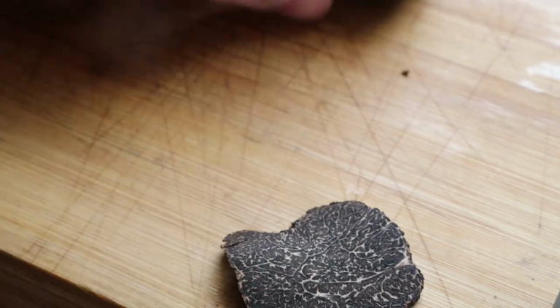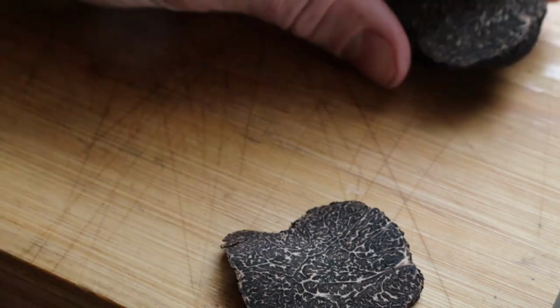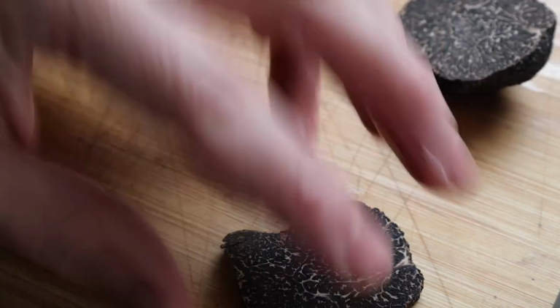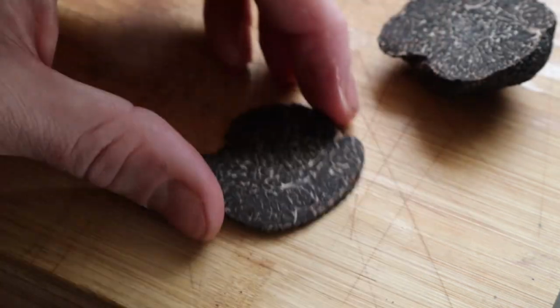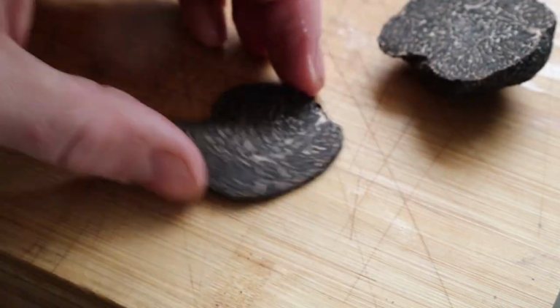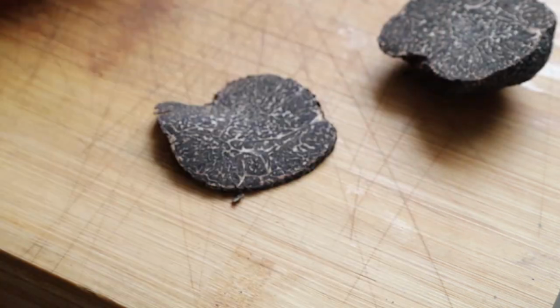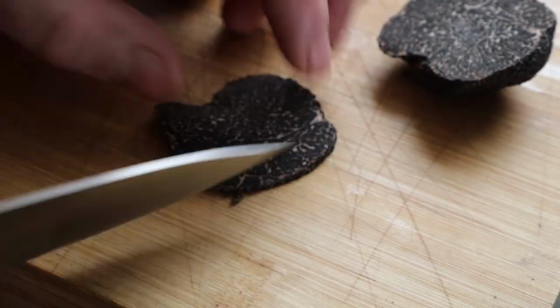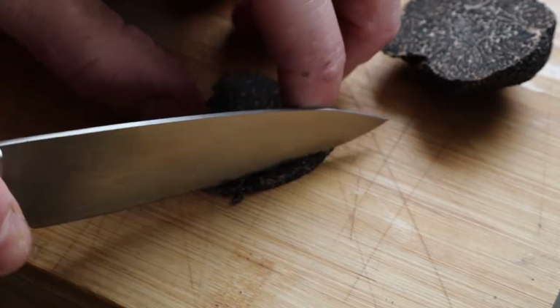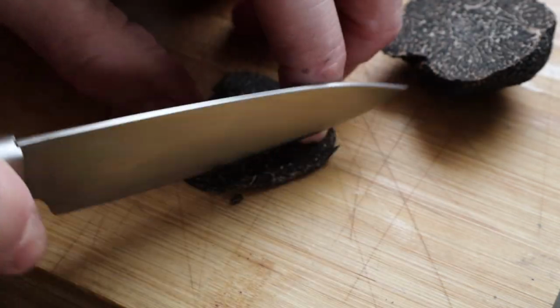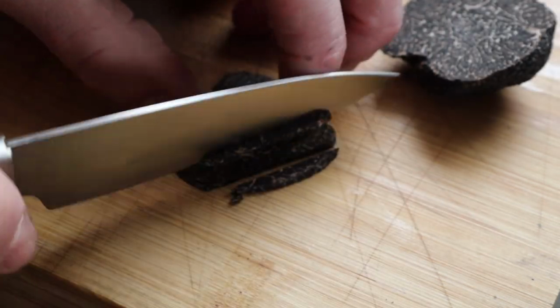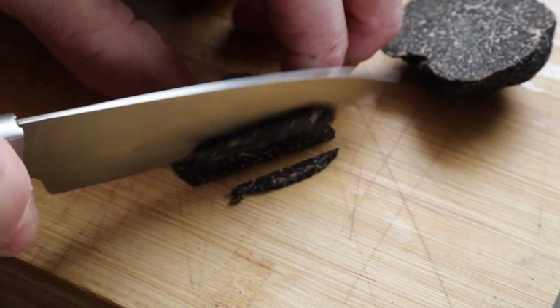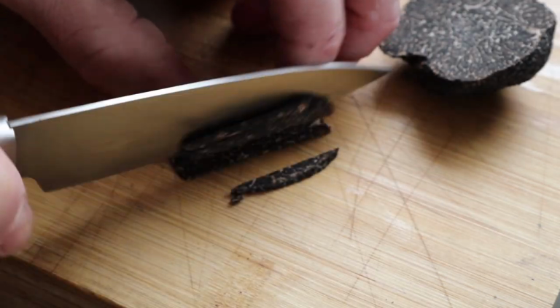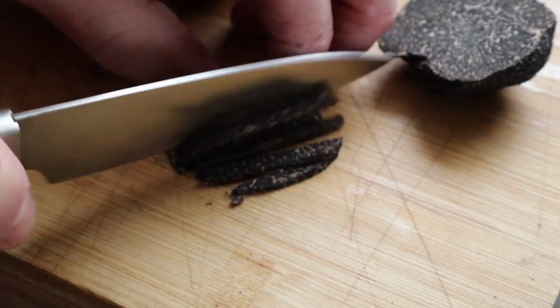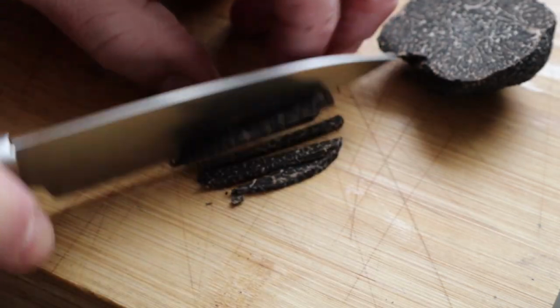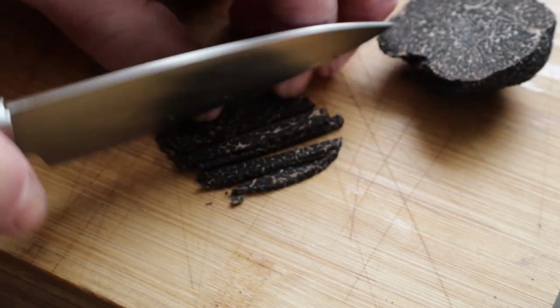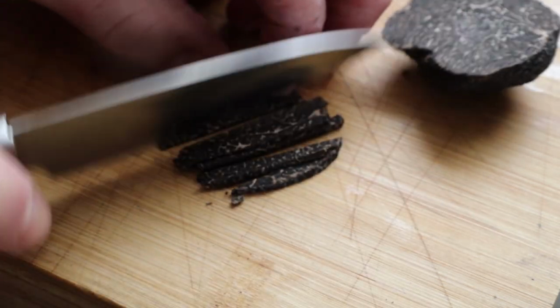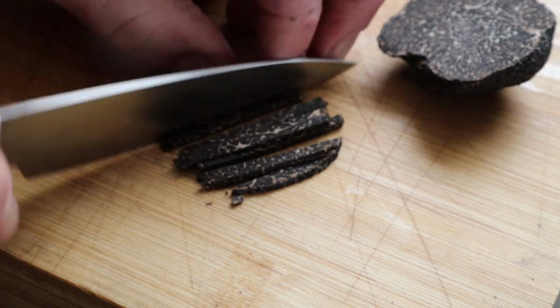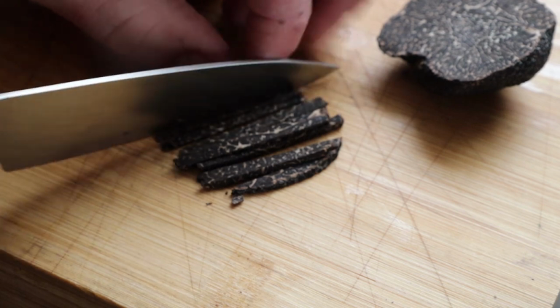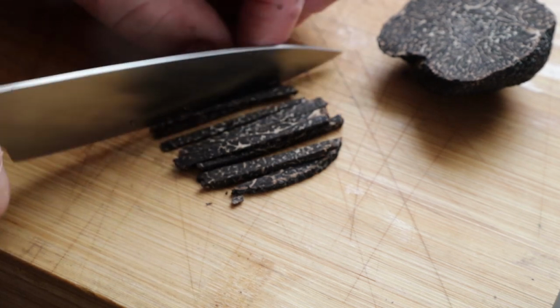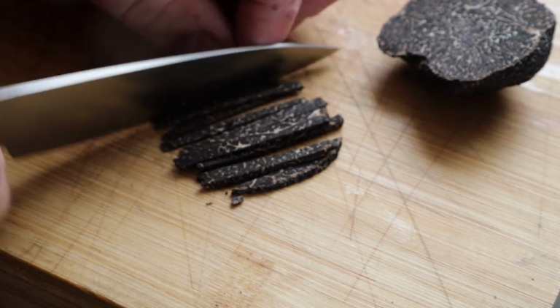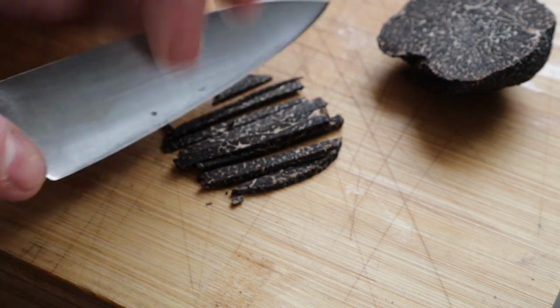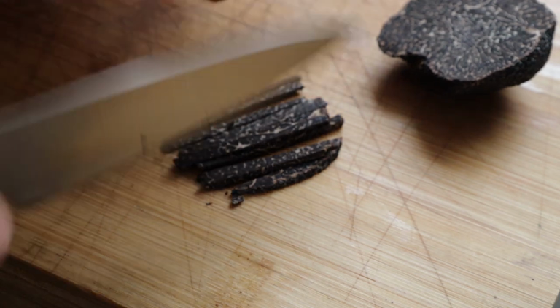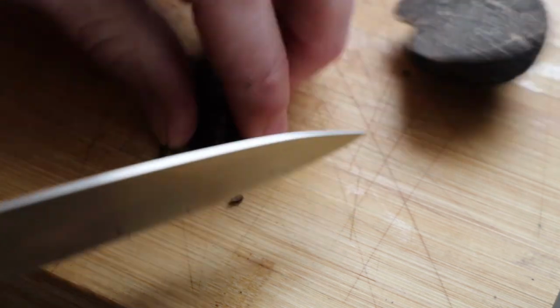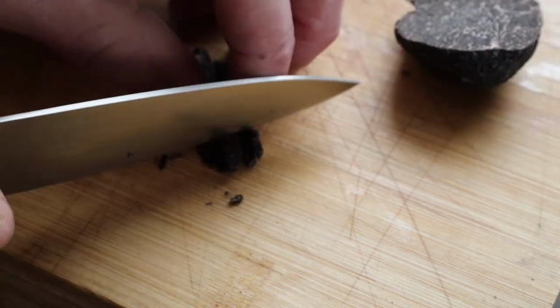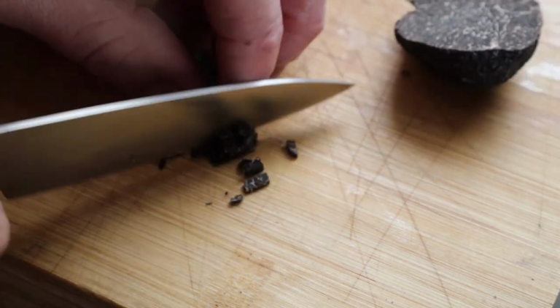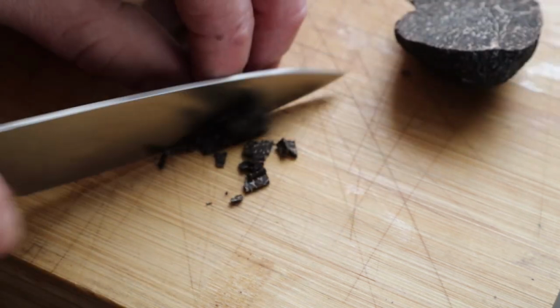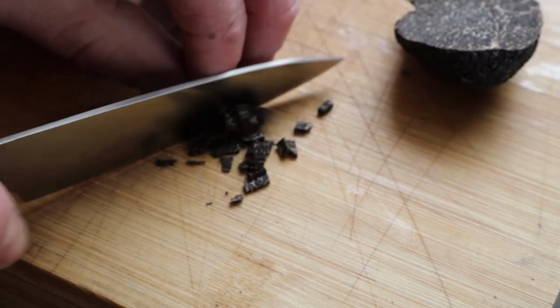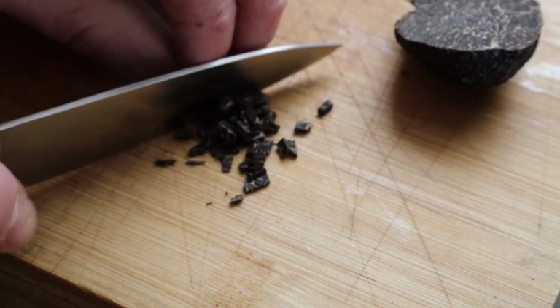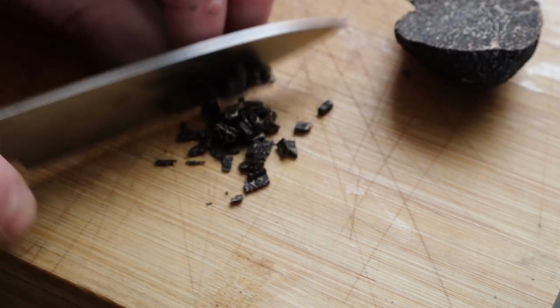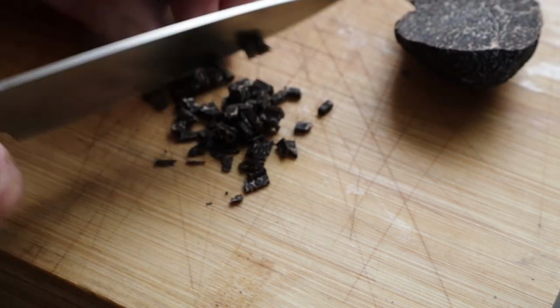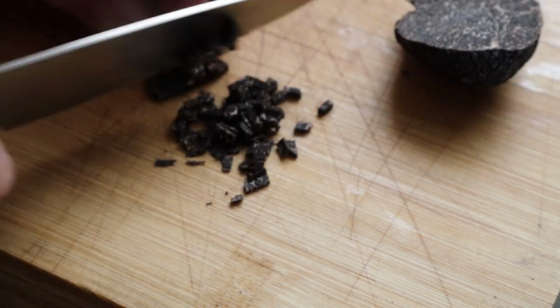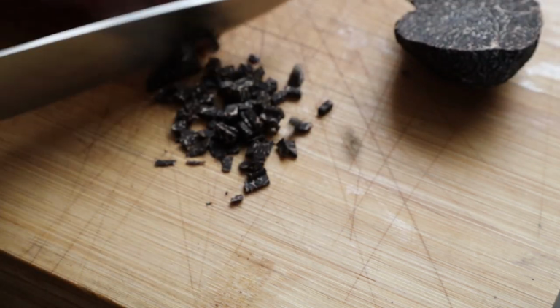First thing you're going to do is cut some truffles. I'm using French Périgord tuber melanosporum here. Cut them into julienne, then cut them into tiny cubes.